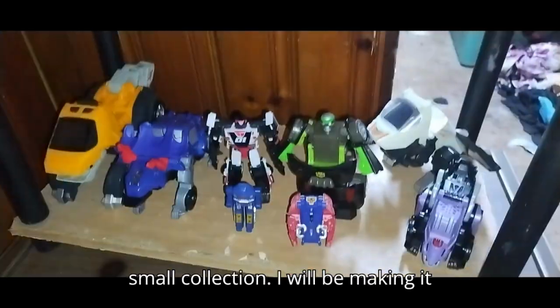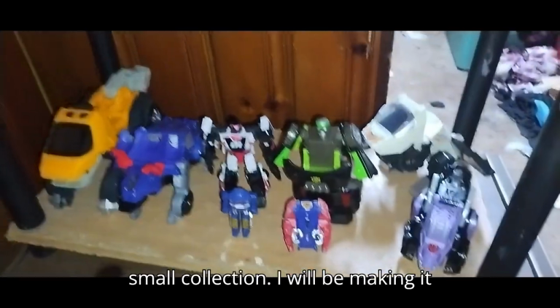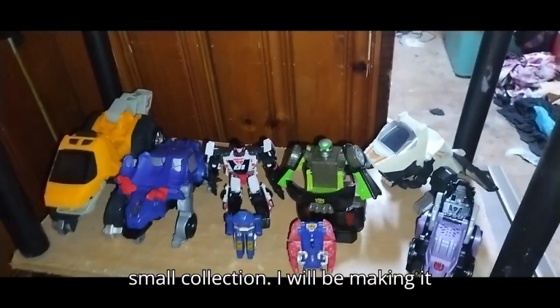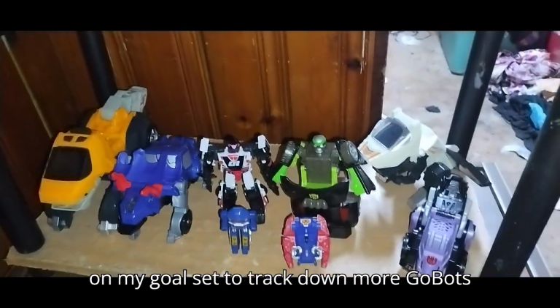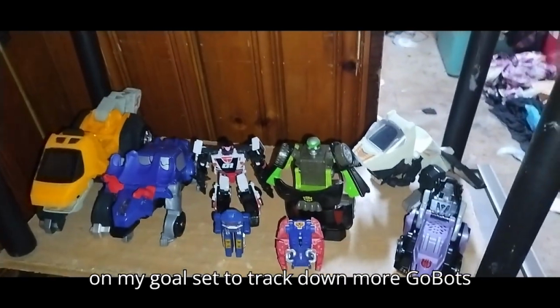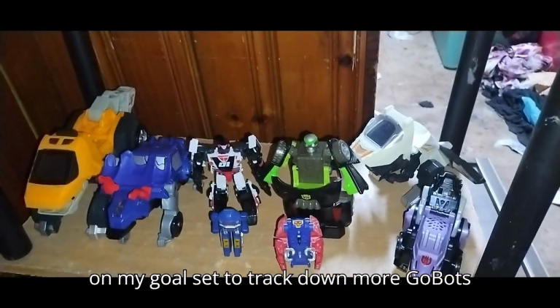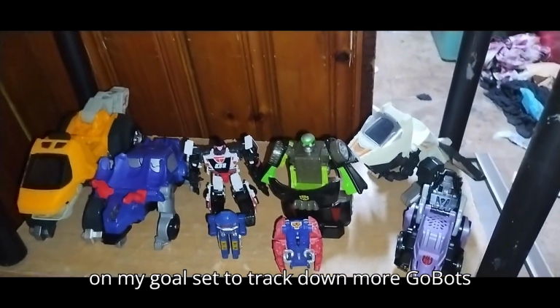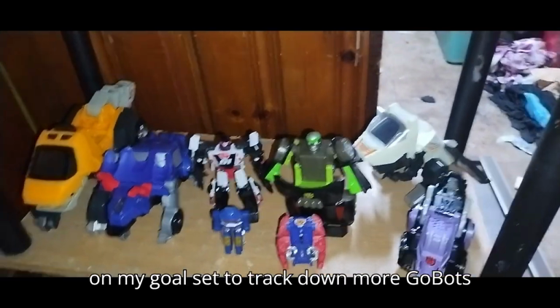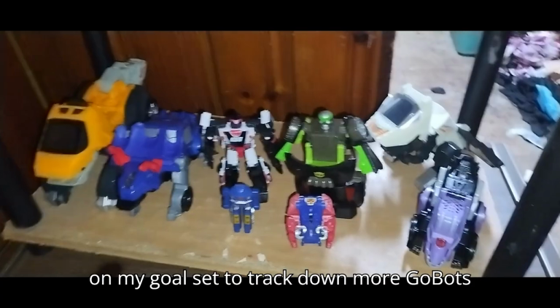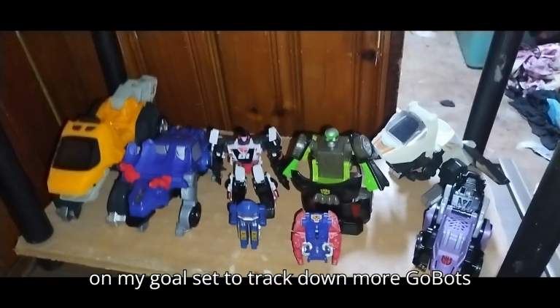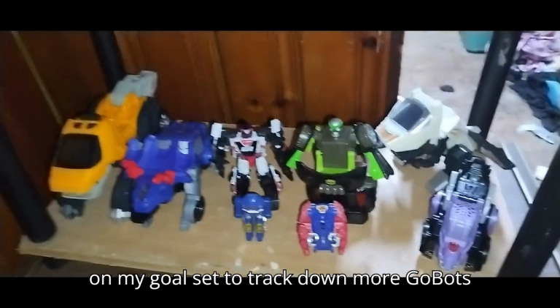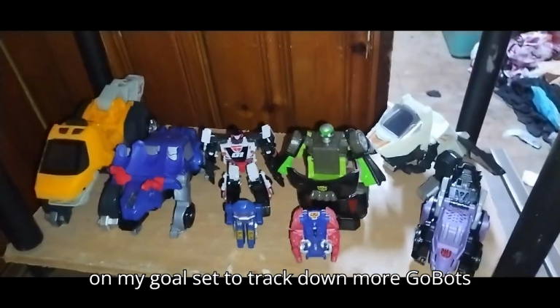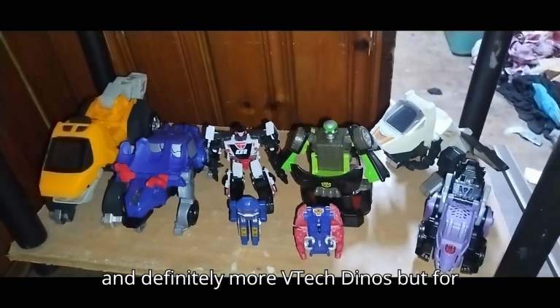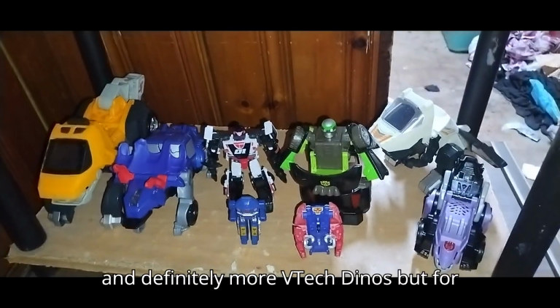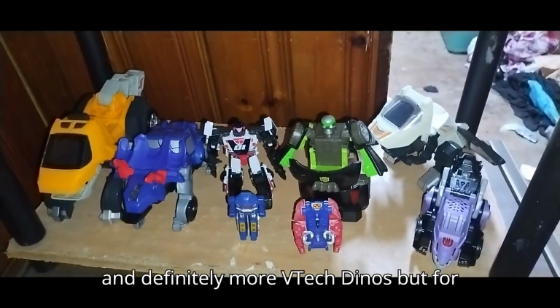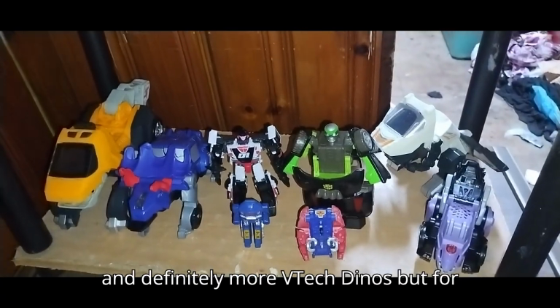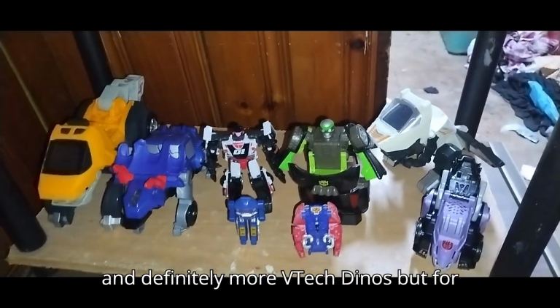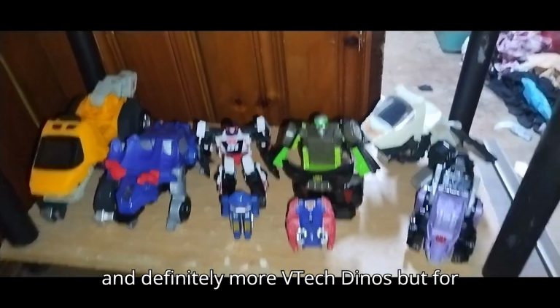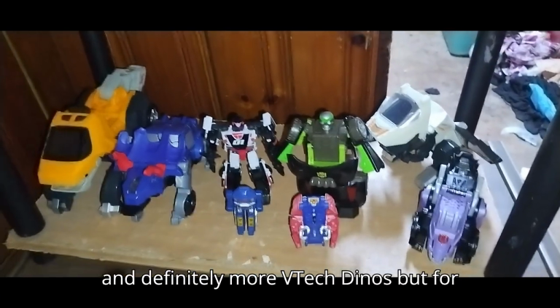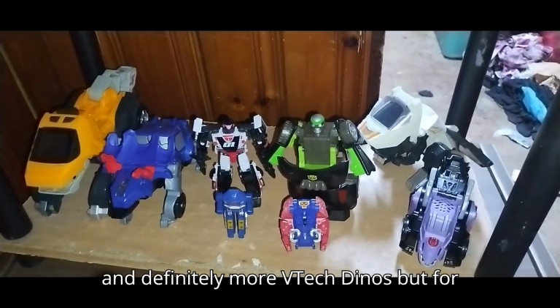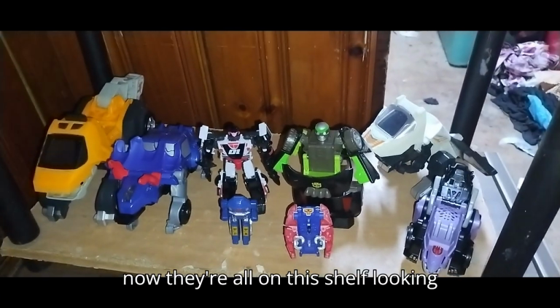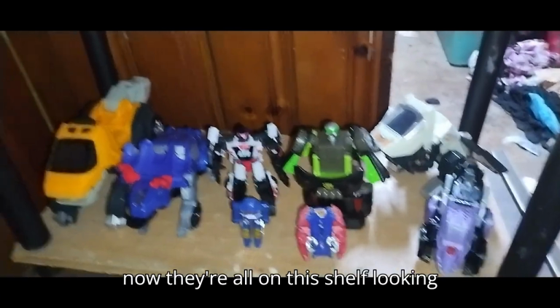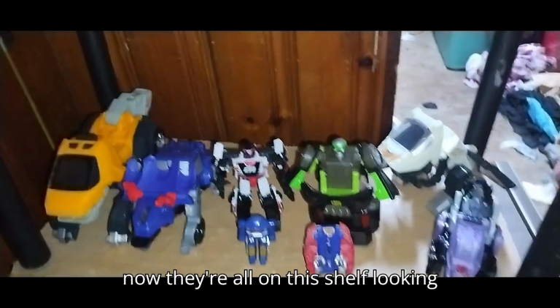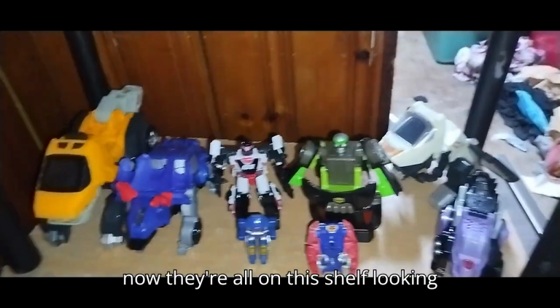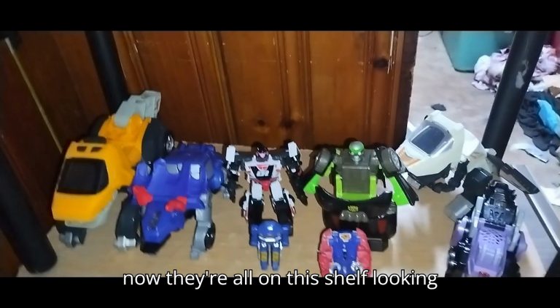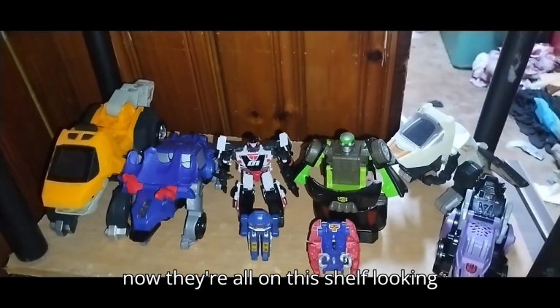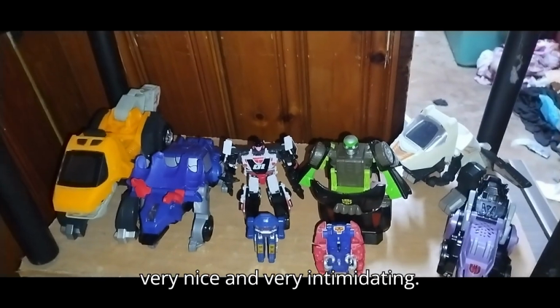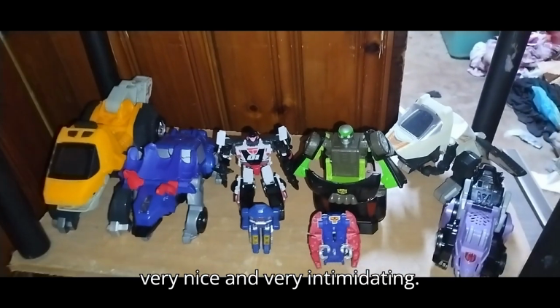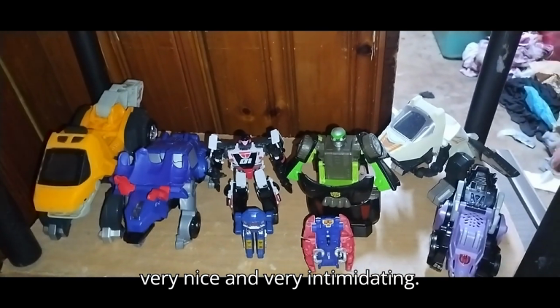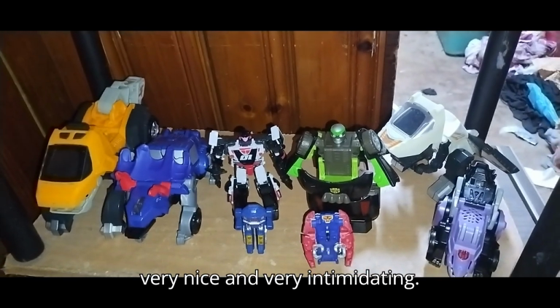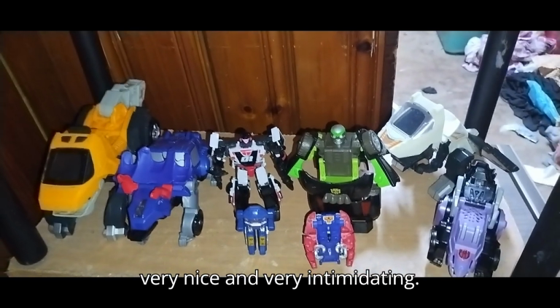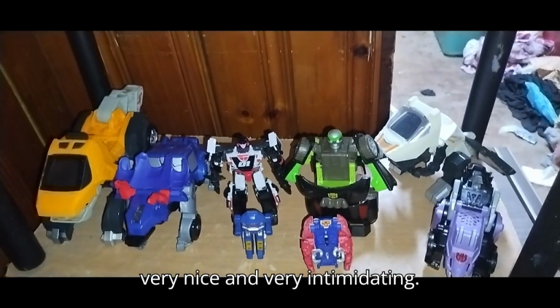I will be making it my goal to track down more GoBots and definitely more VTEC Dinos. But for now, they're all on this shelf looking very nice and very intimidating.